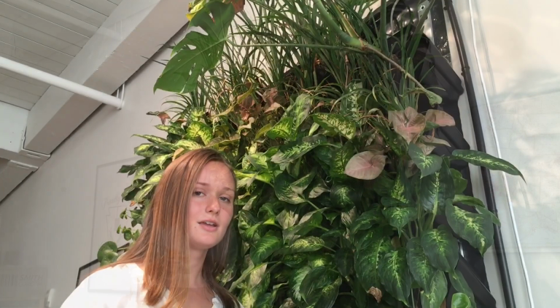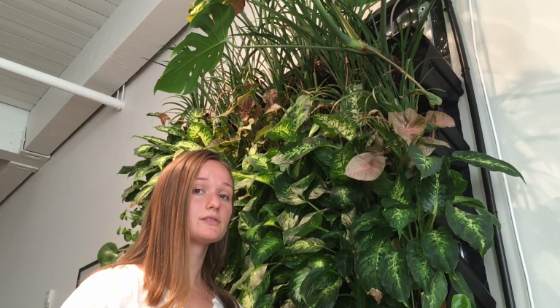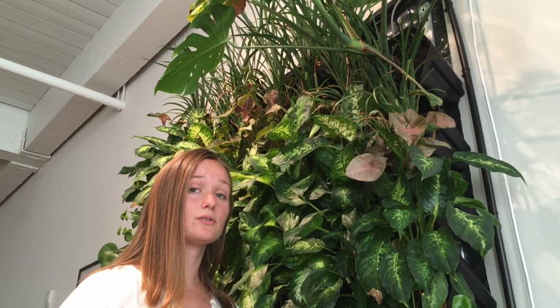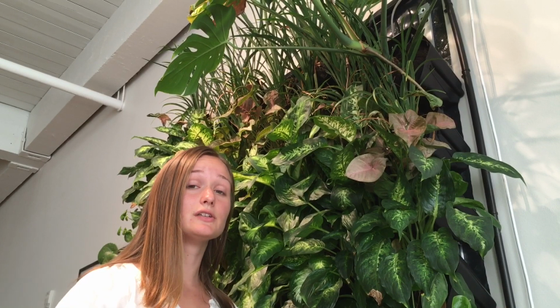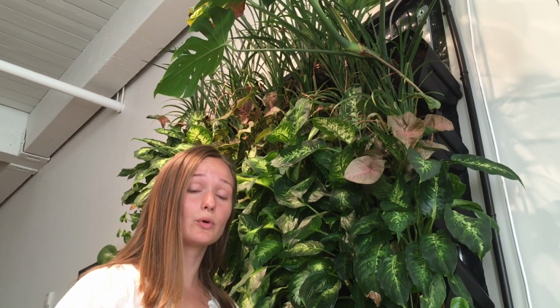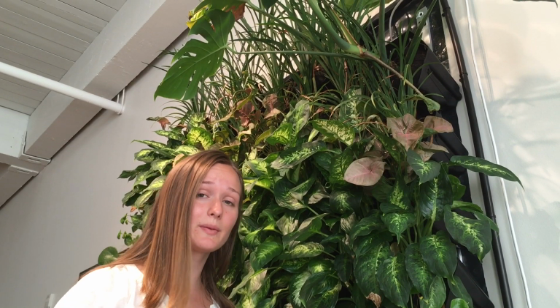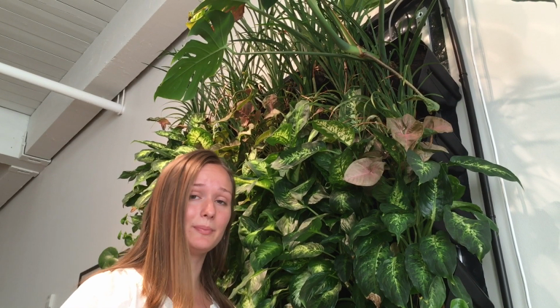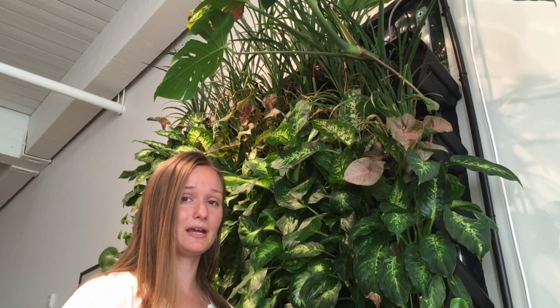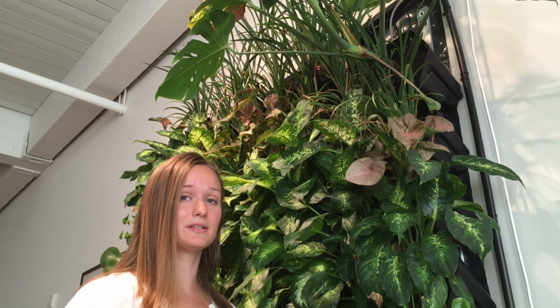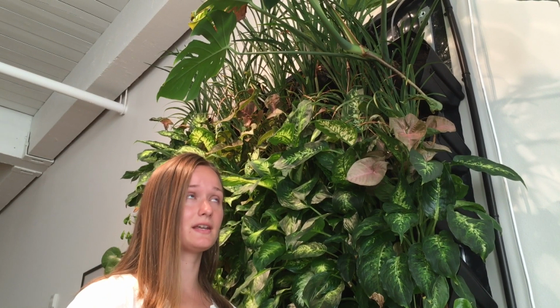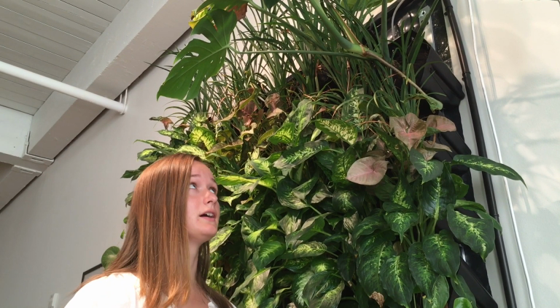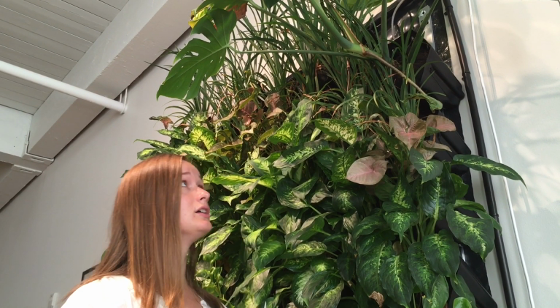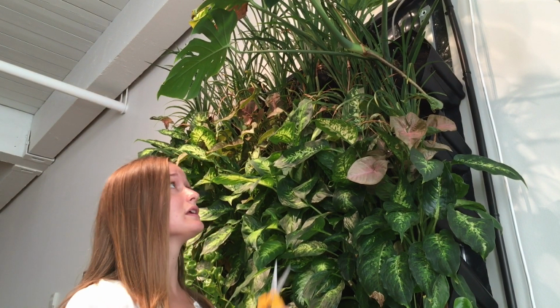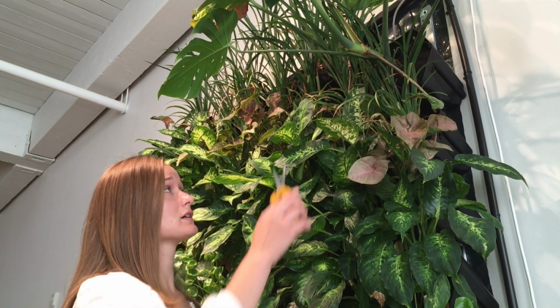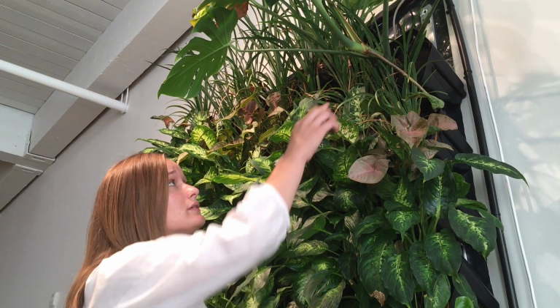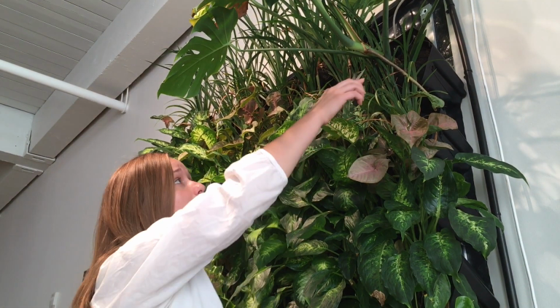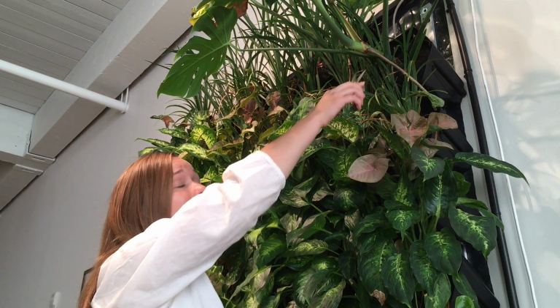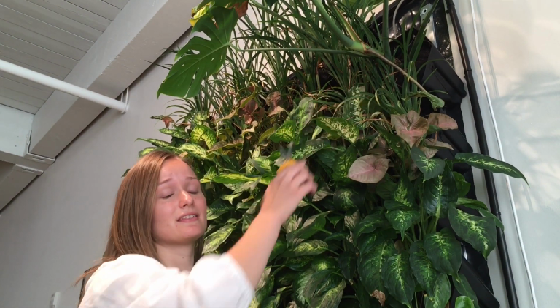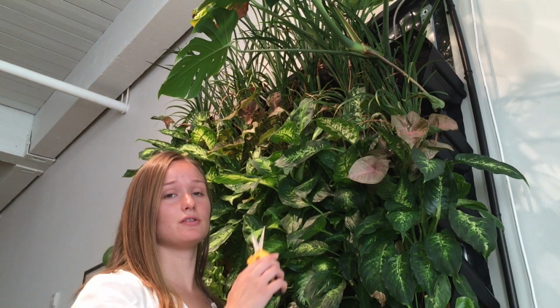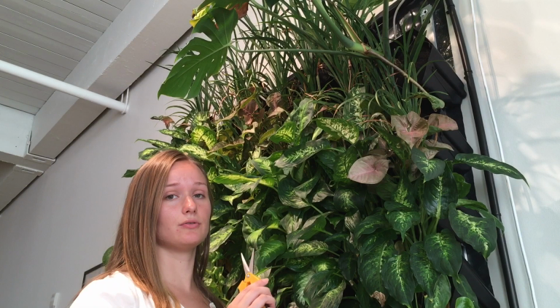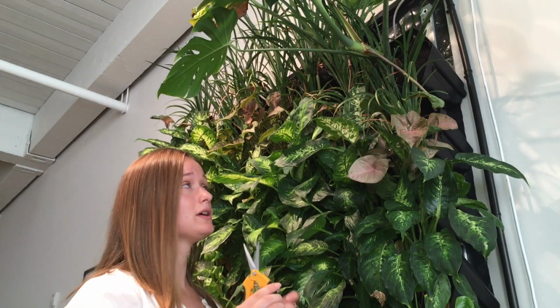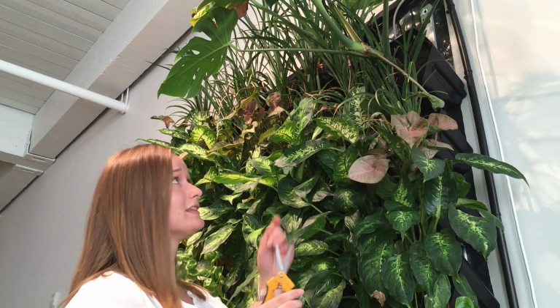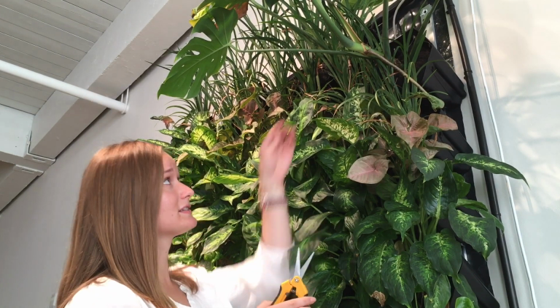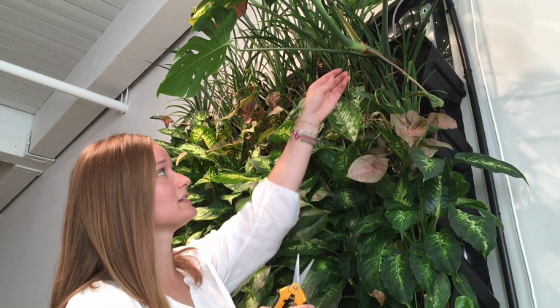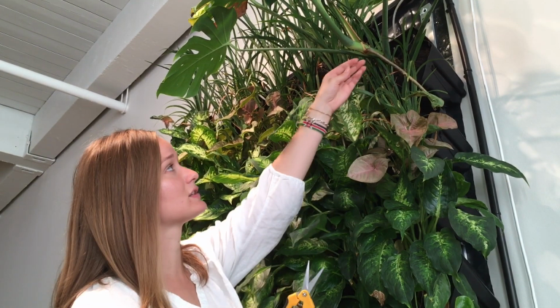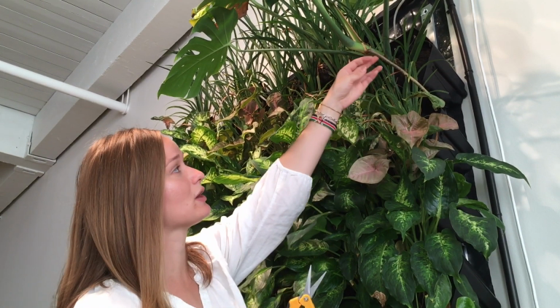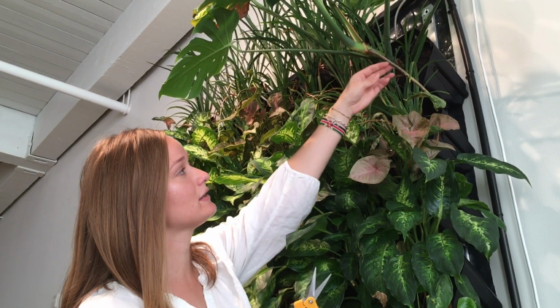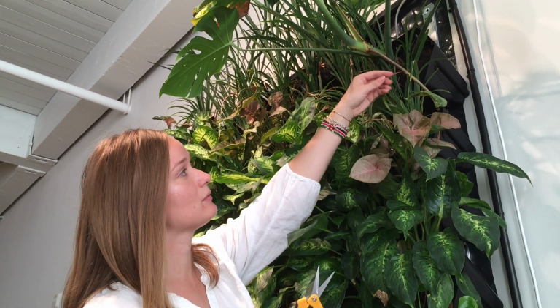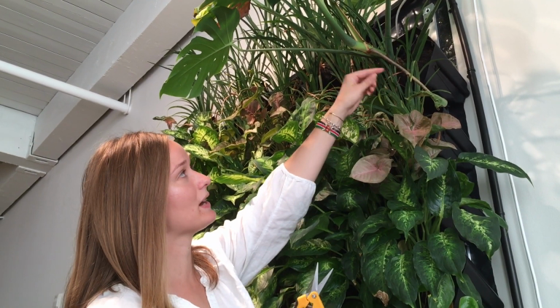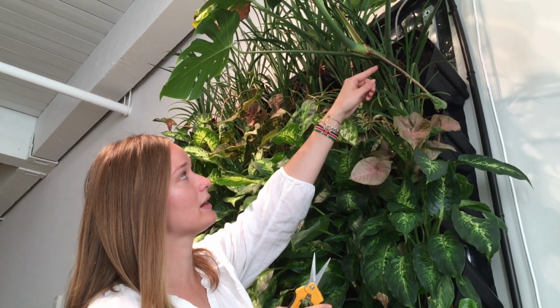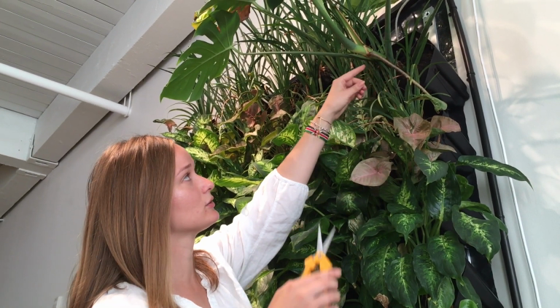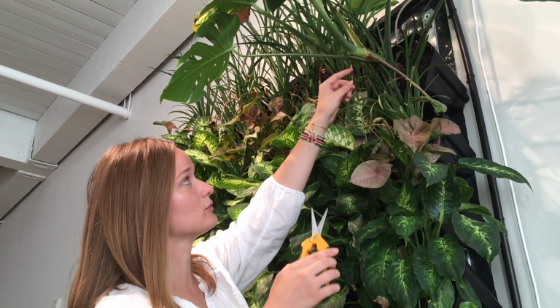So in order to propagate a monstera you need to cut beneath the node. In this case it's right by the aerial root.